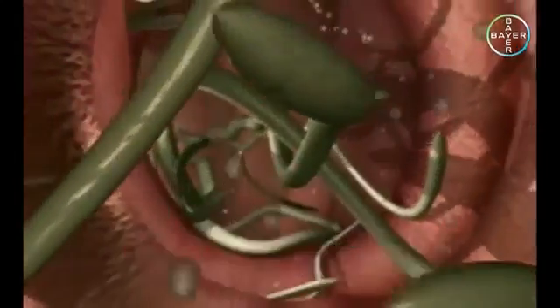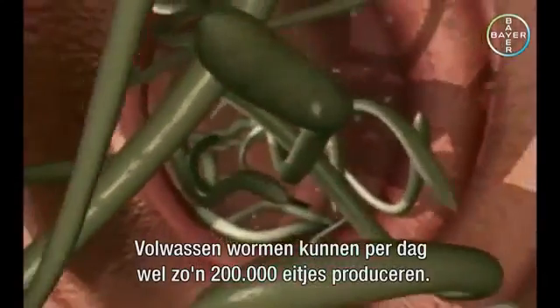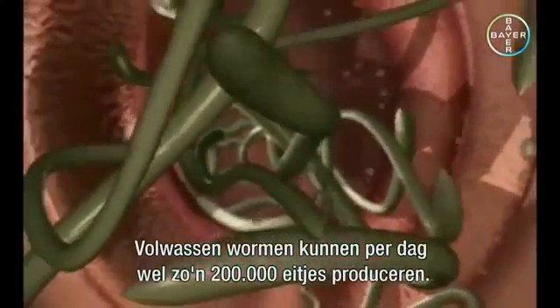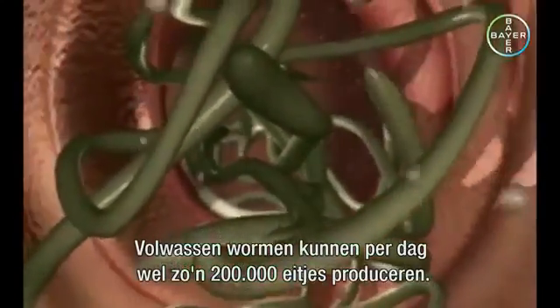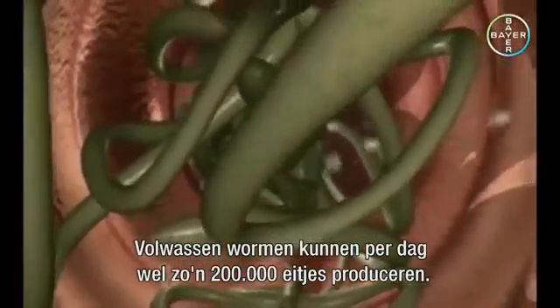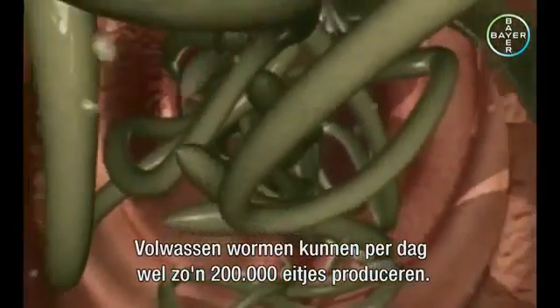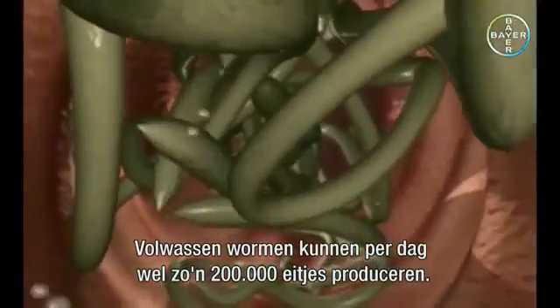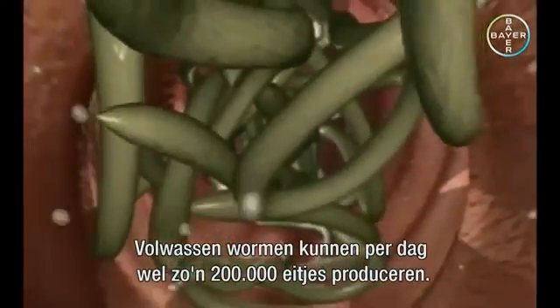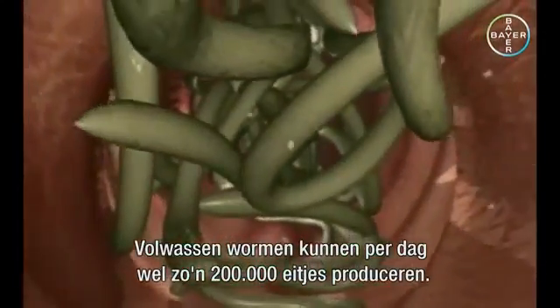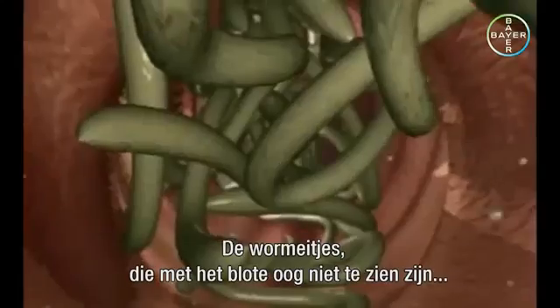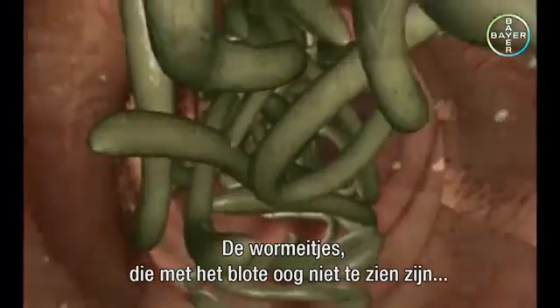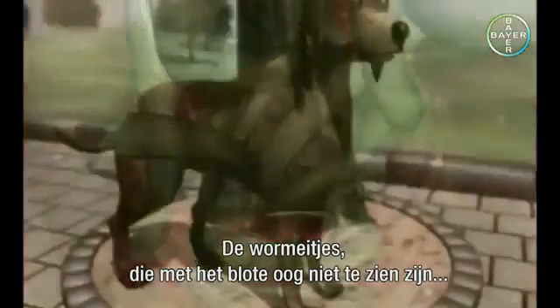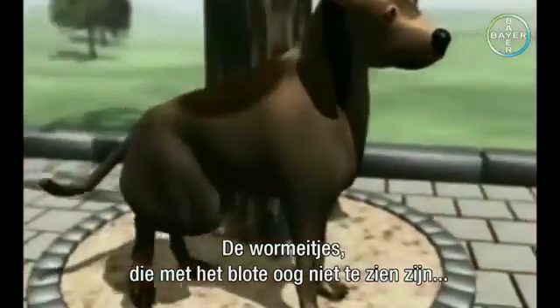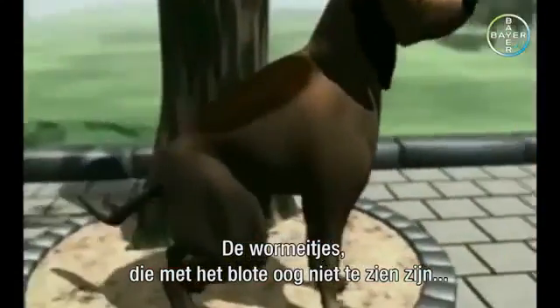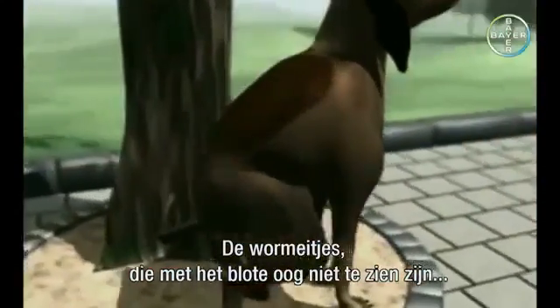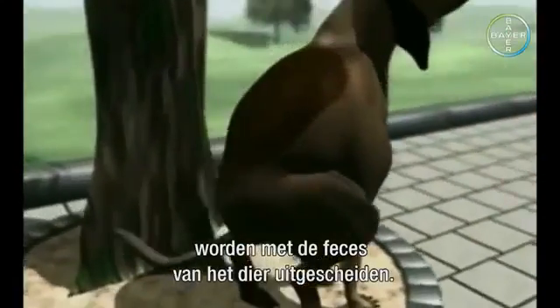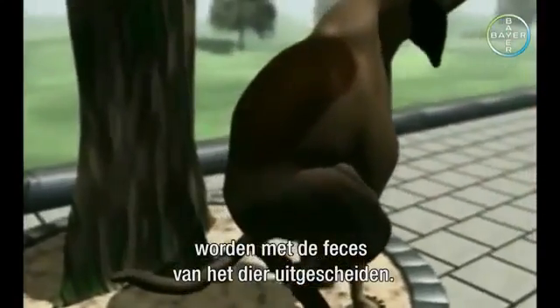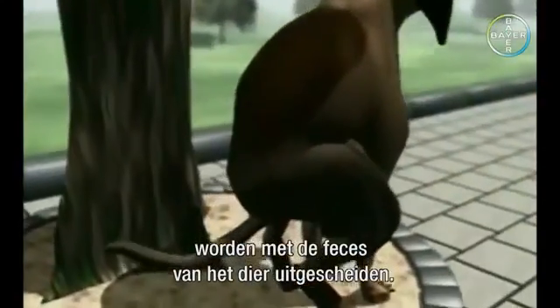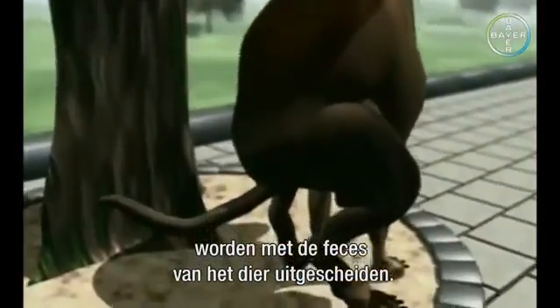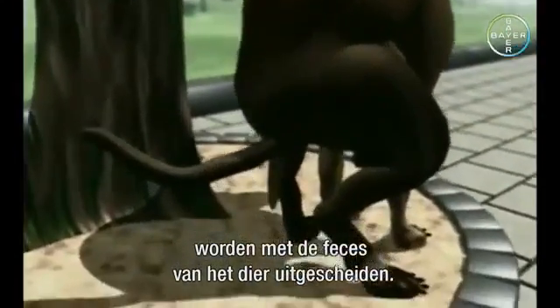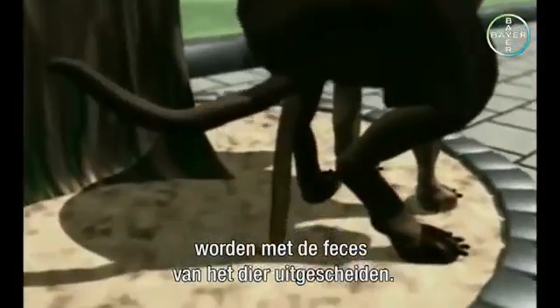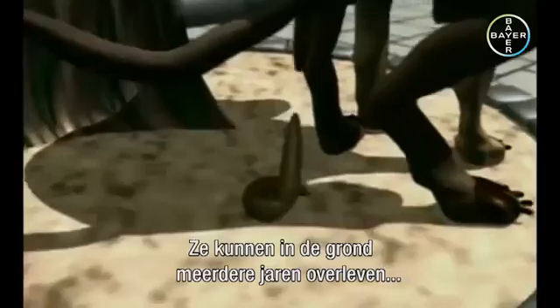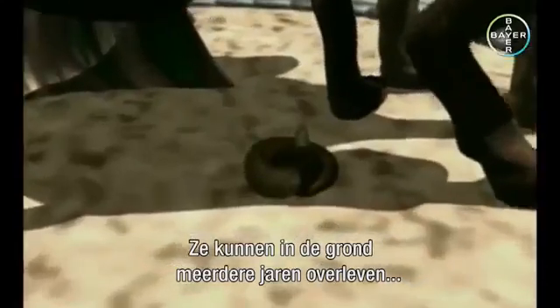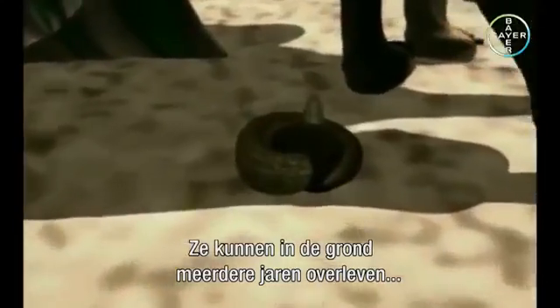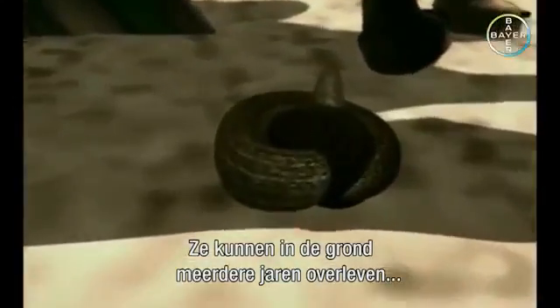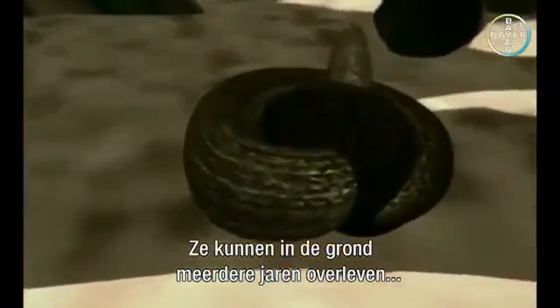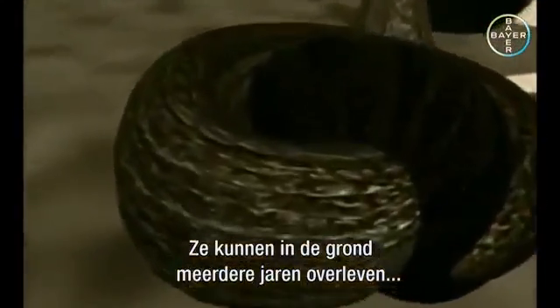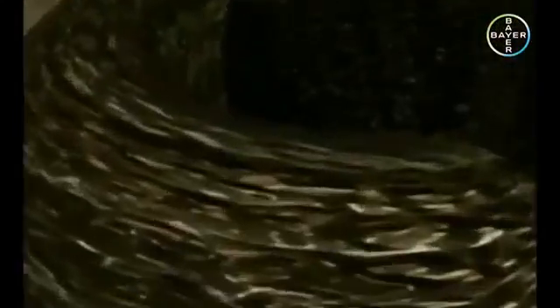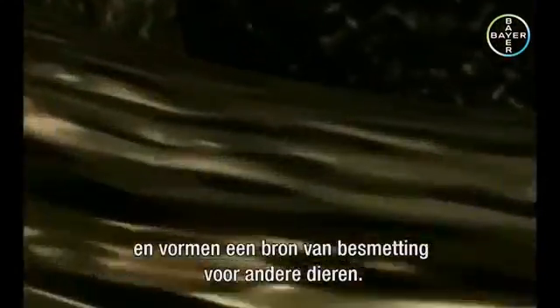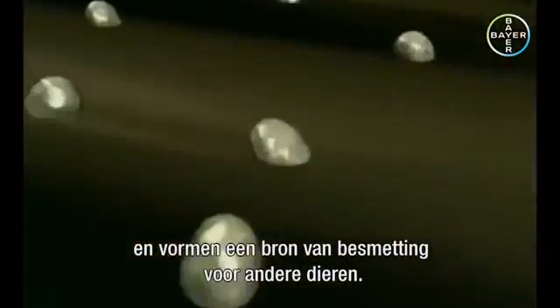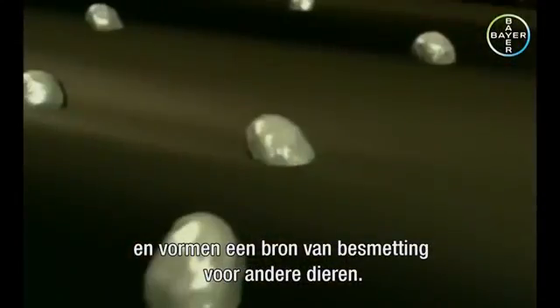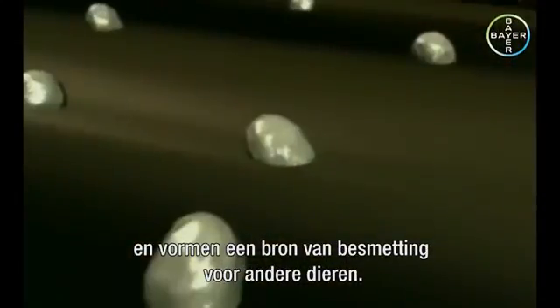Adult worms can produce up to 200,000 eggs daily. The worm eggs, which are invisible to the naked eye, are excreted in the animal's feces. They are able to survive for several years in the soil and act as a source of infection for other animals.